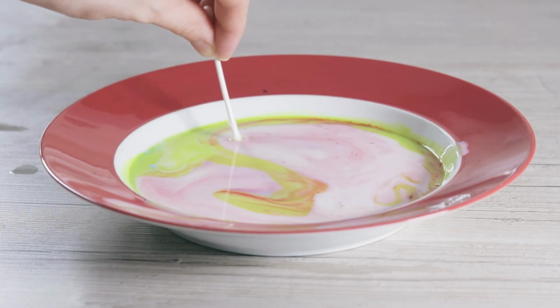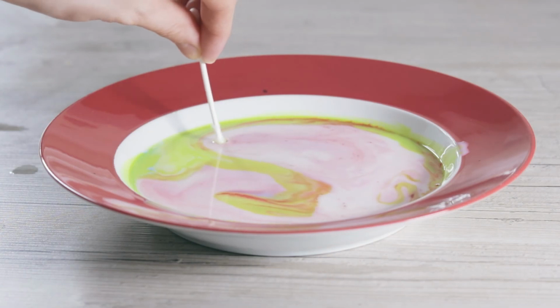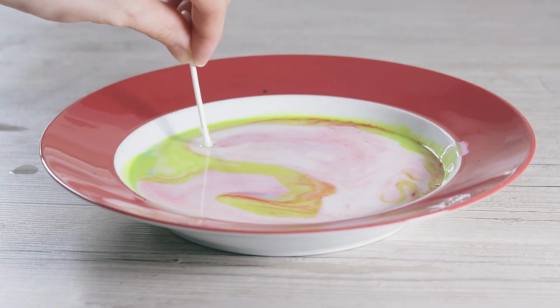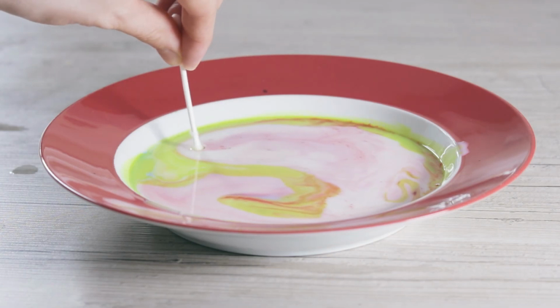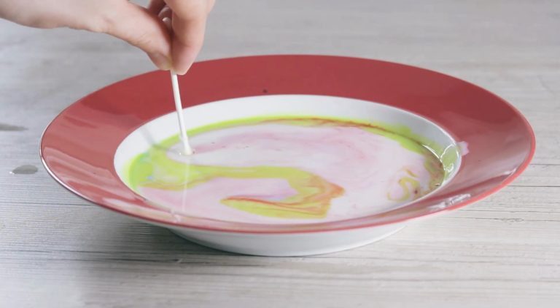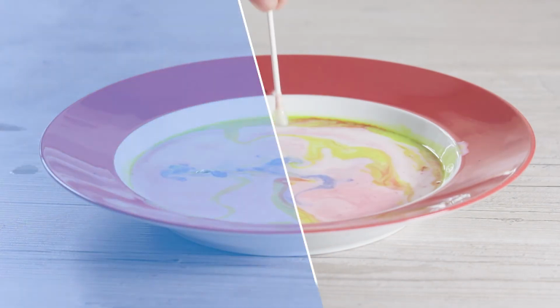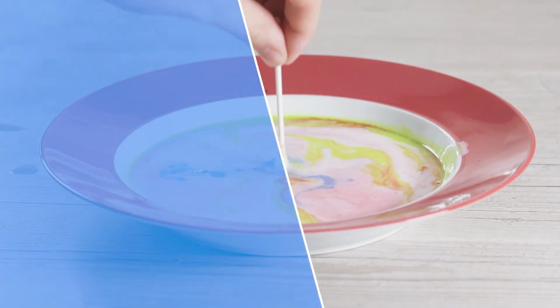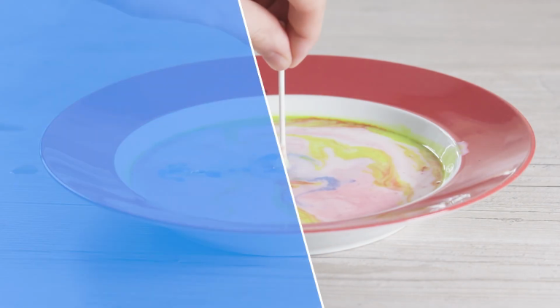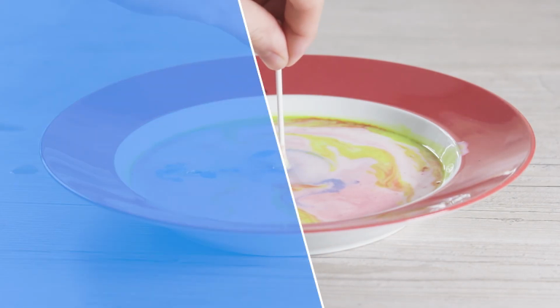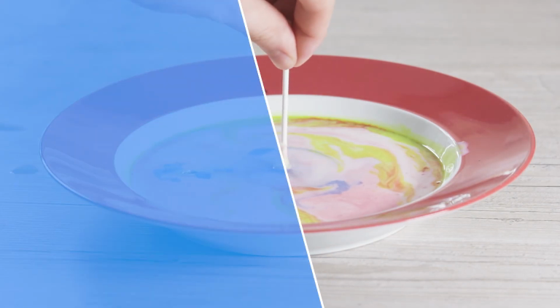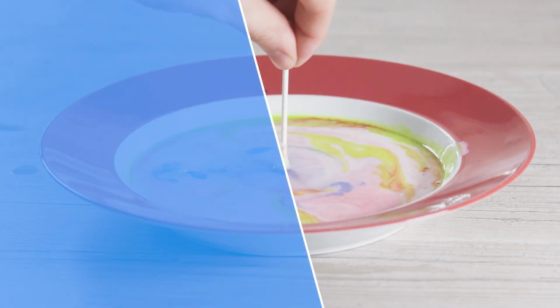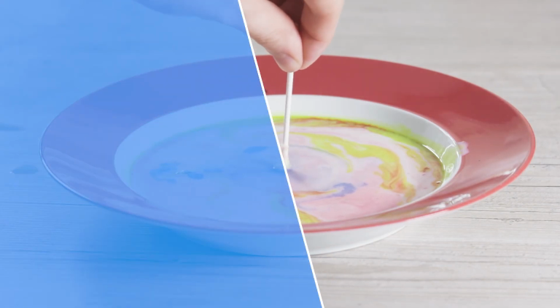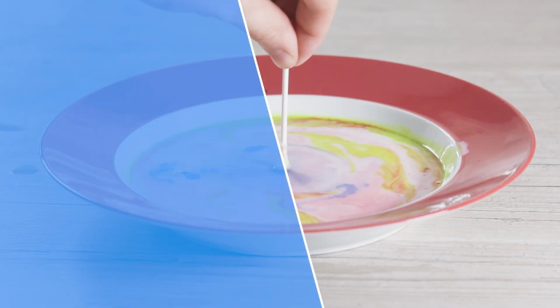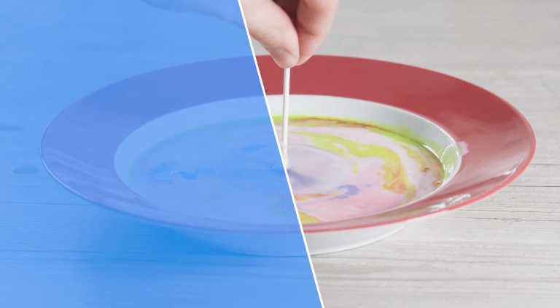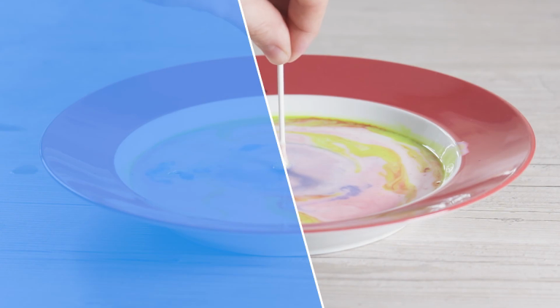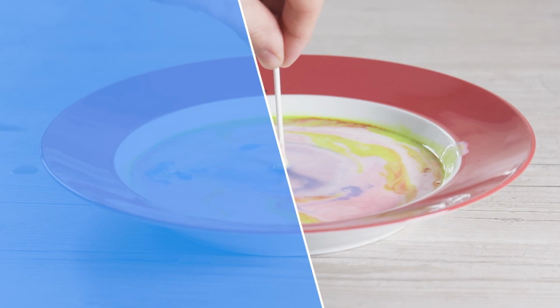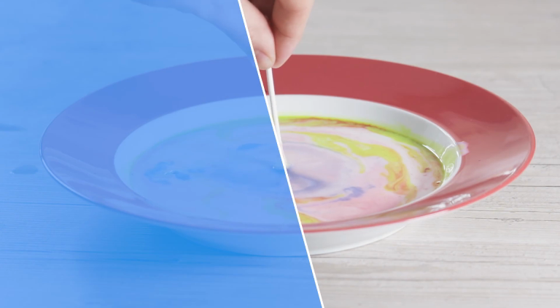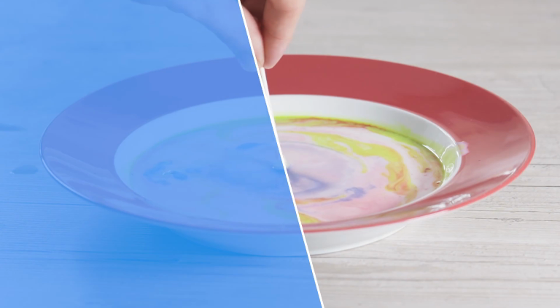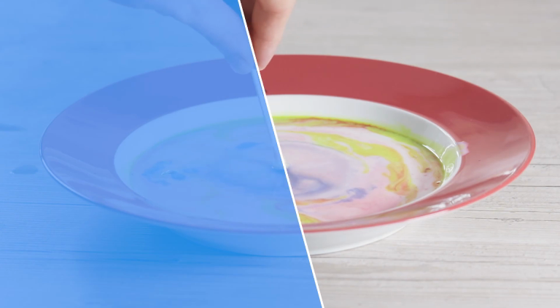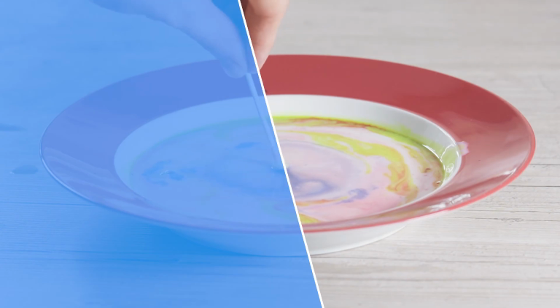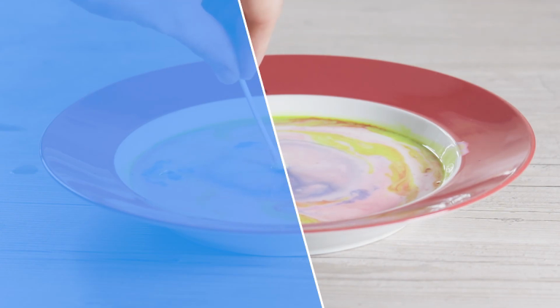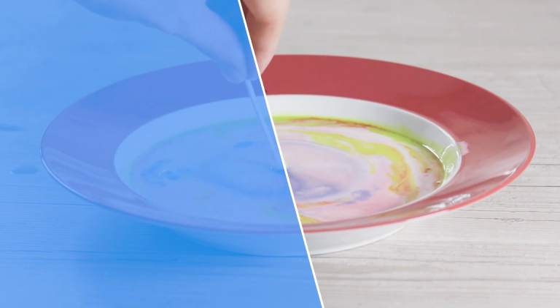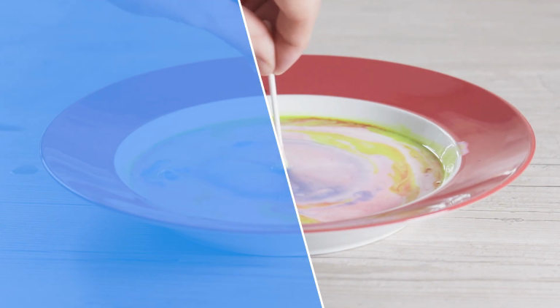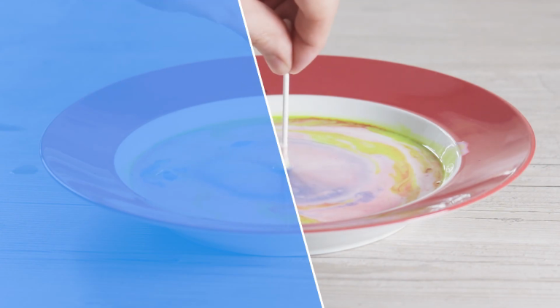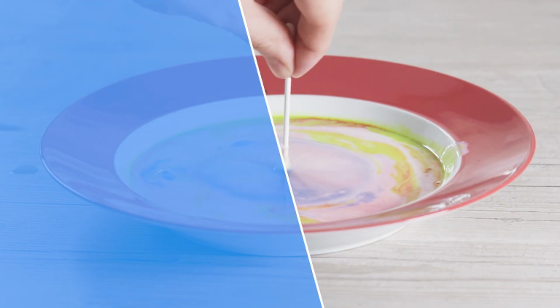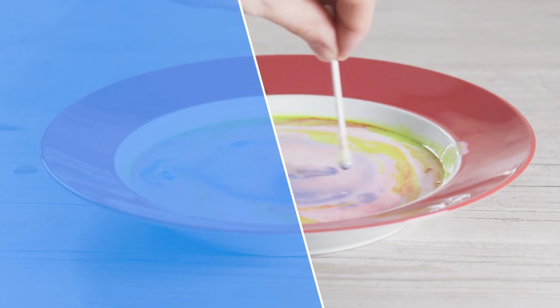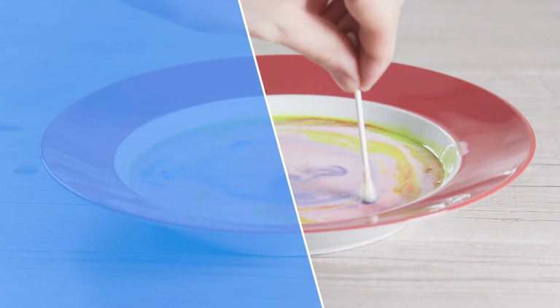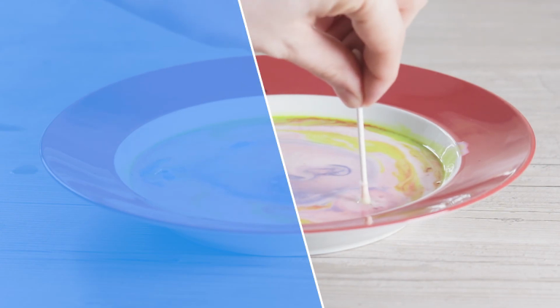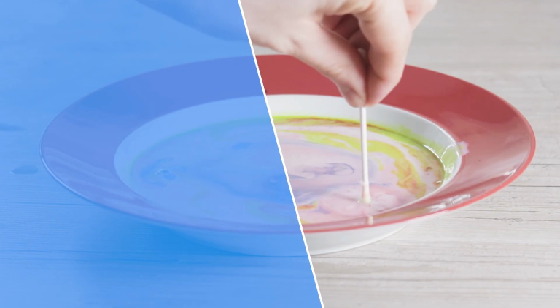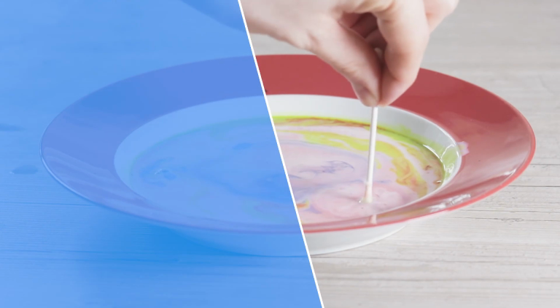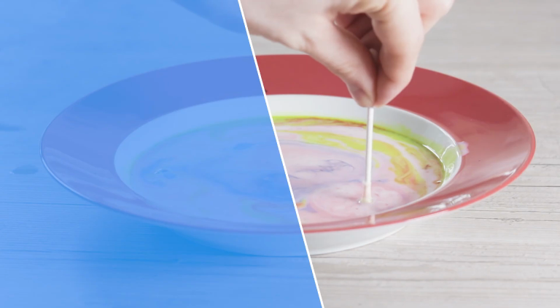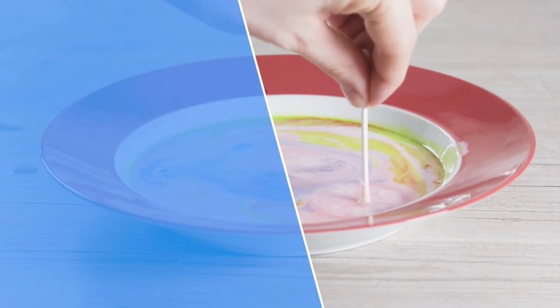And there you have it — three easy food colouring experiments to do at home. Comment and subscribe for more home and classroom activities and educational videos. We'll see you next time in our next video!